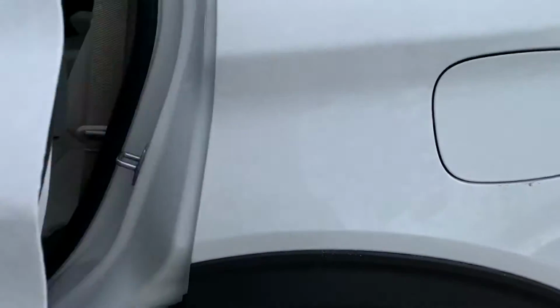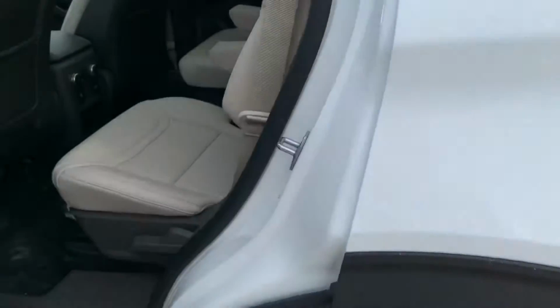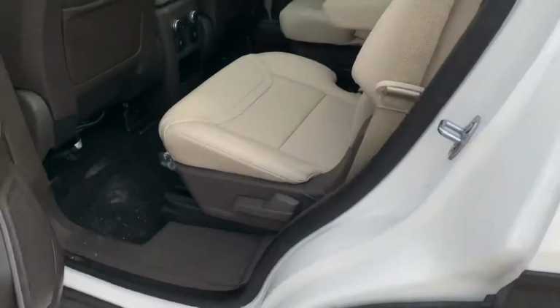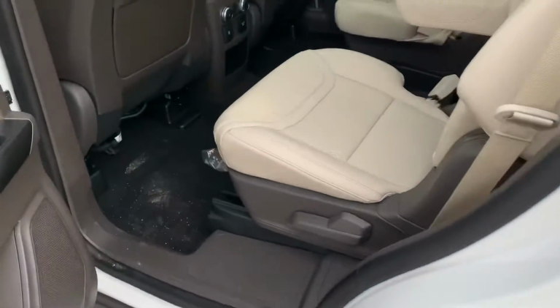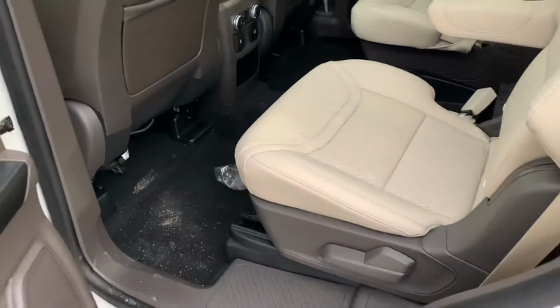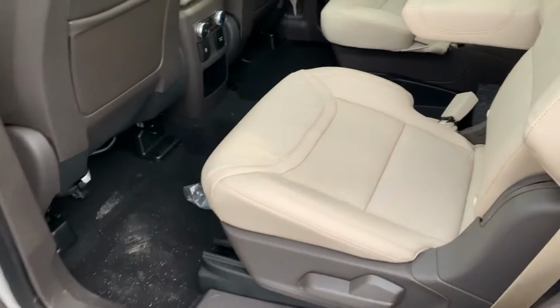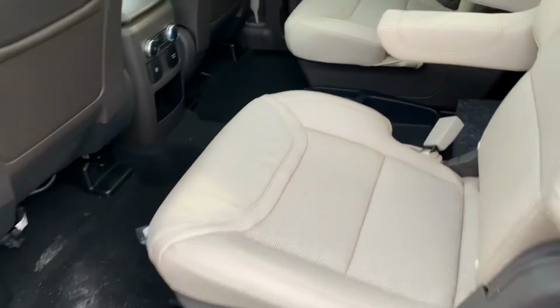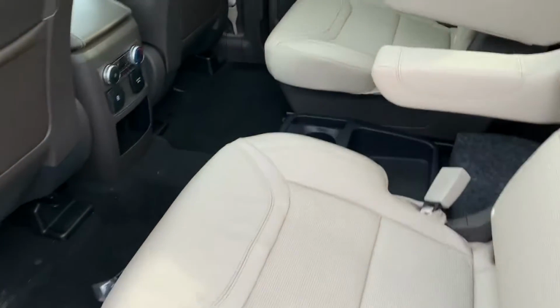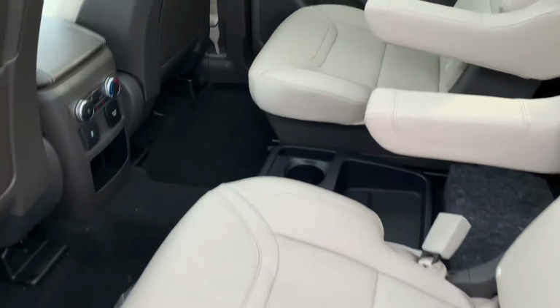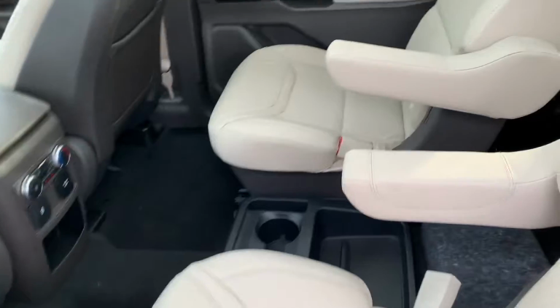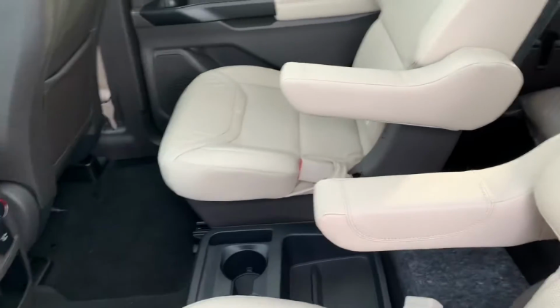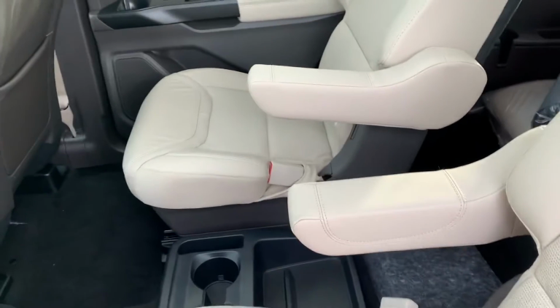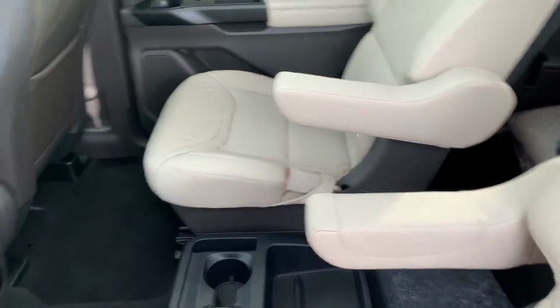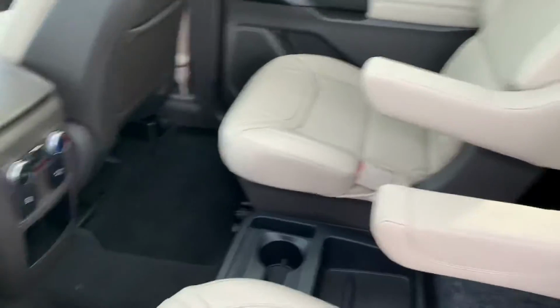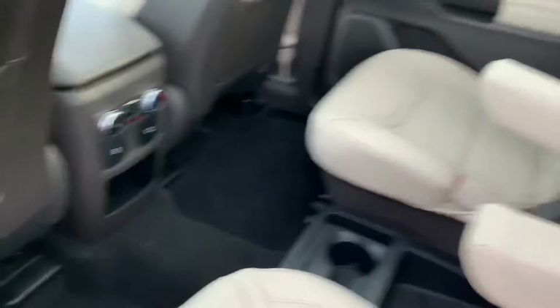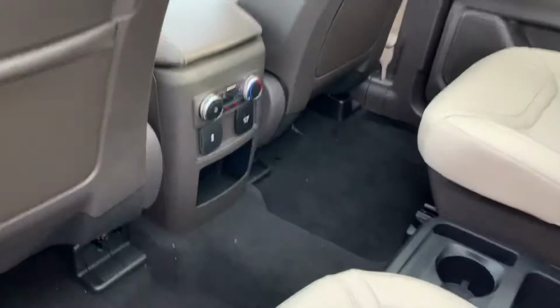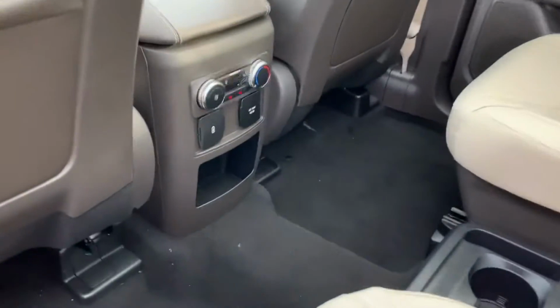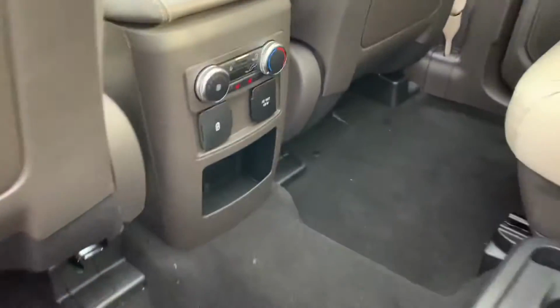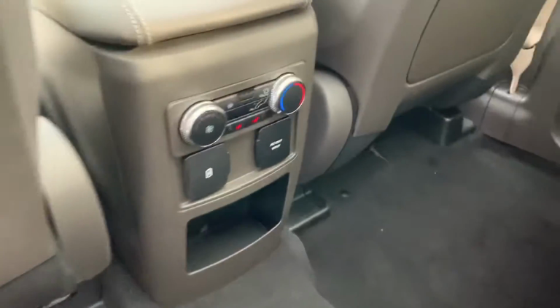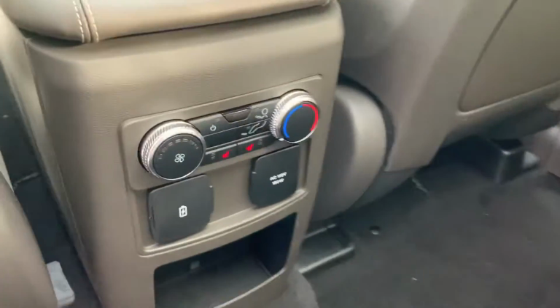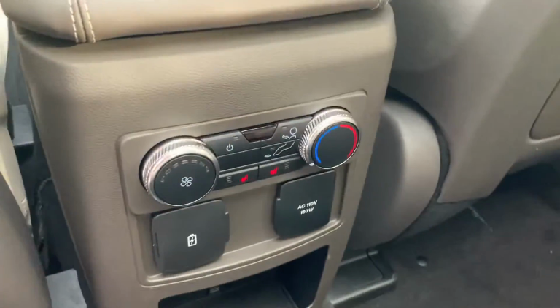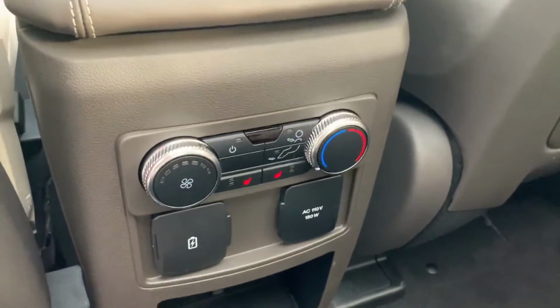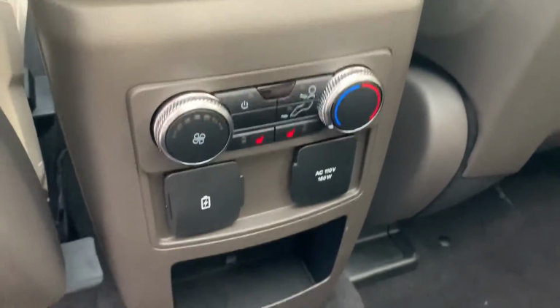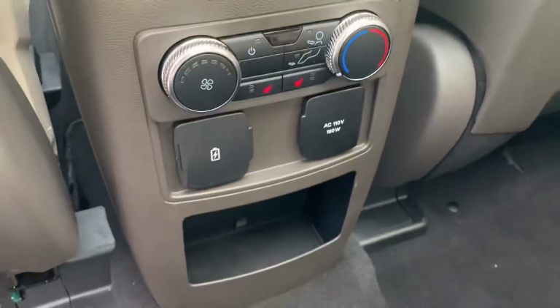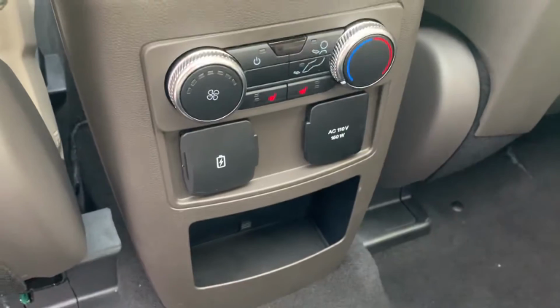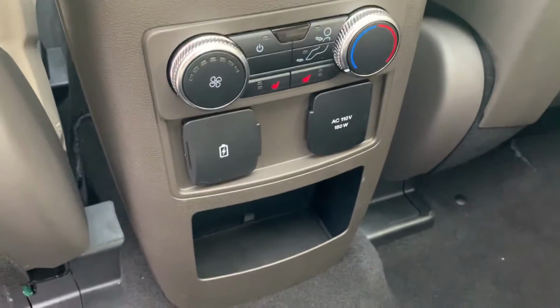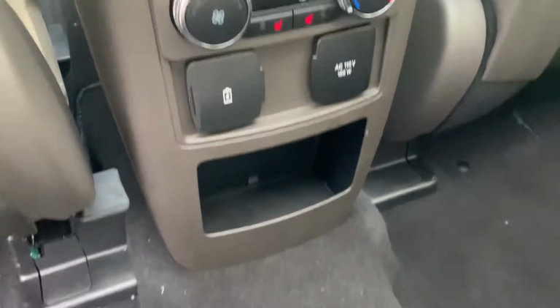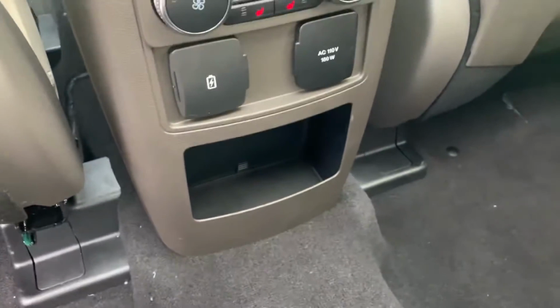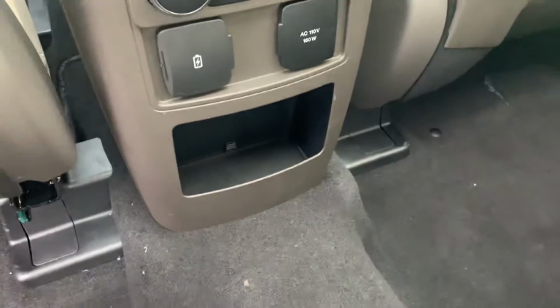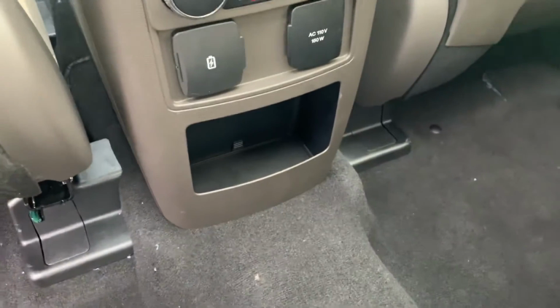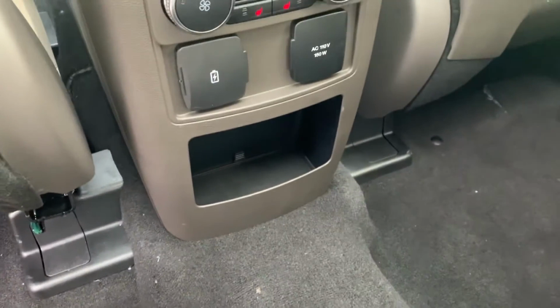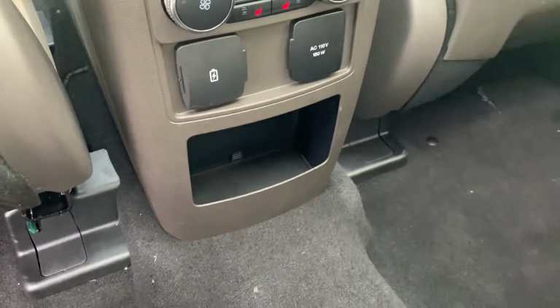It's got the nice beige interior, the captain's chairs. For passengers in the back, they have their own climate control. There are two USB ports back here and a 110-volt outlet.